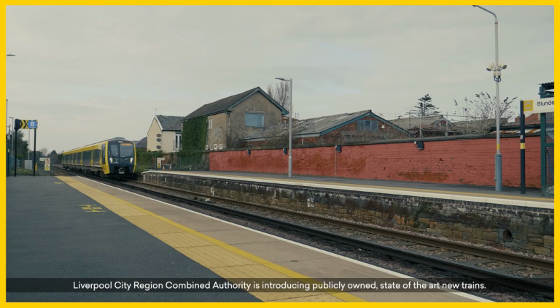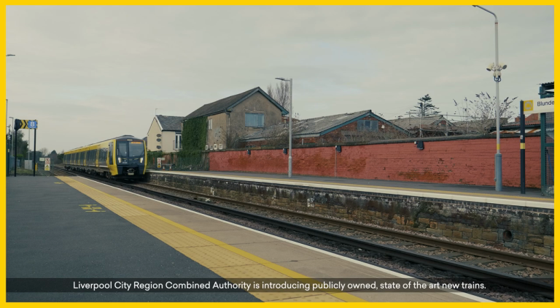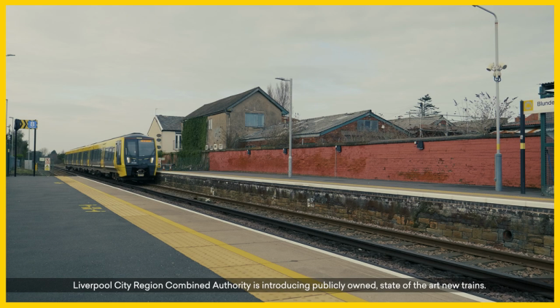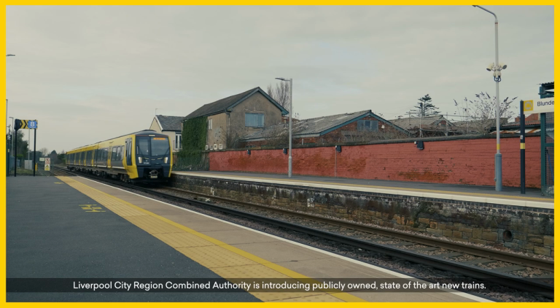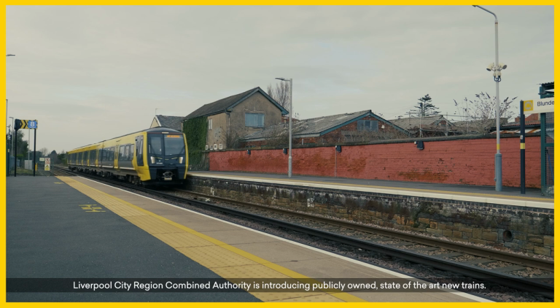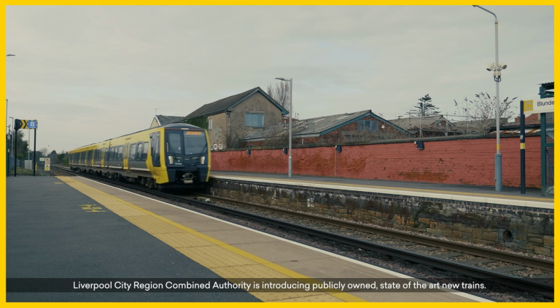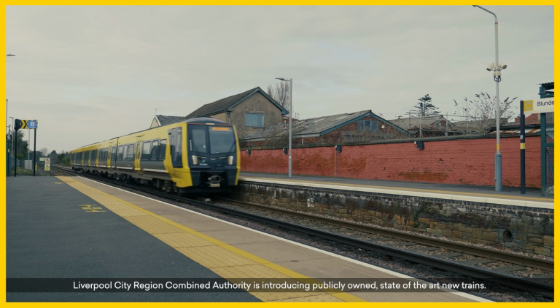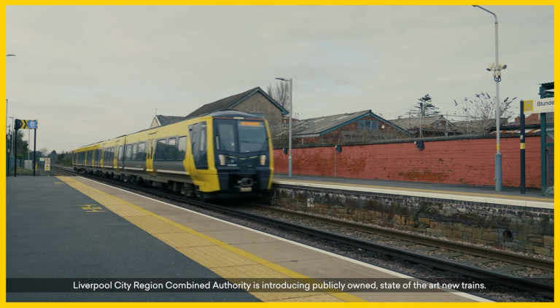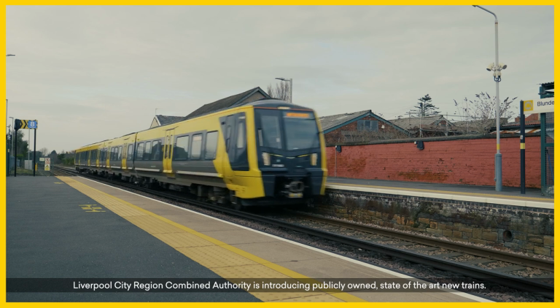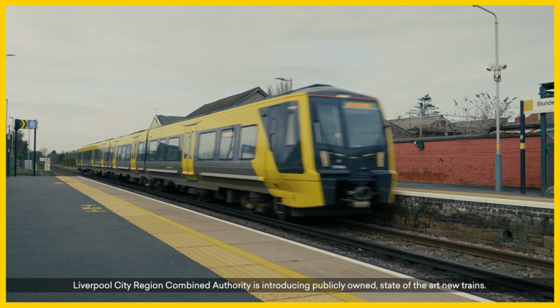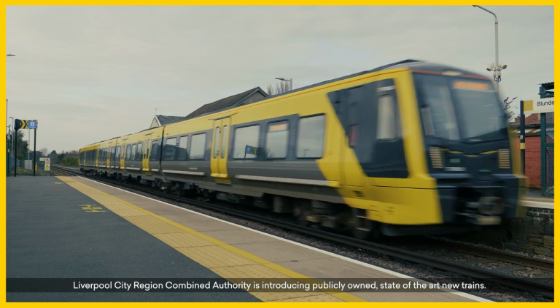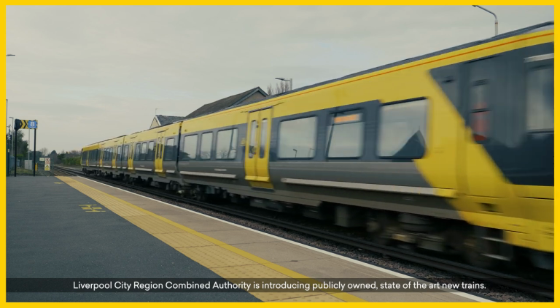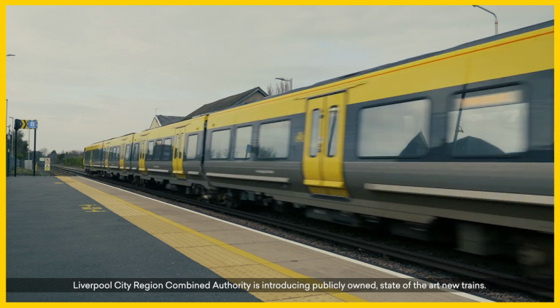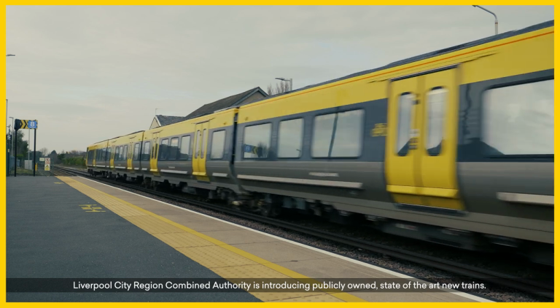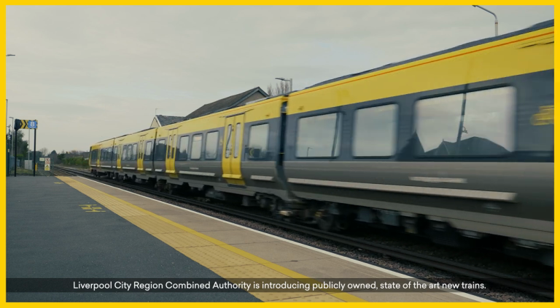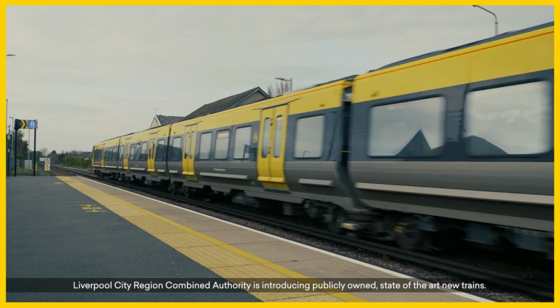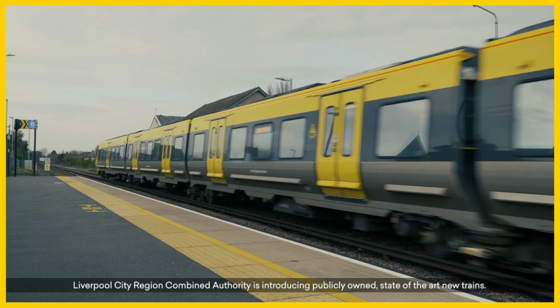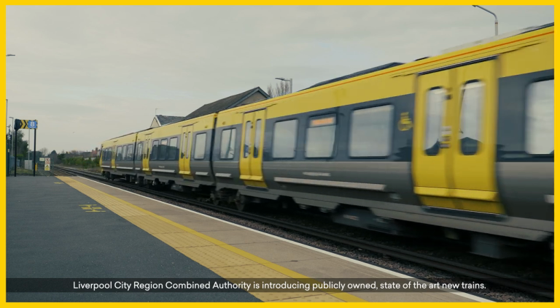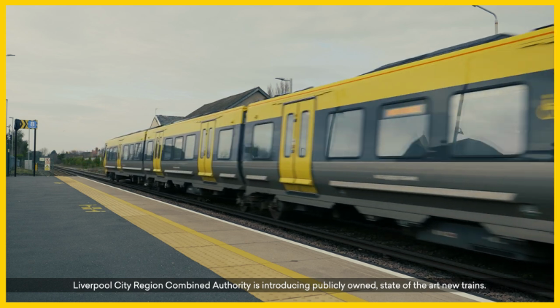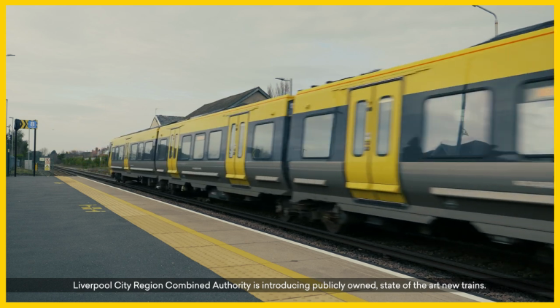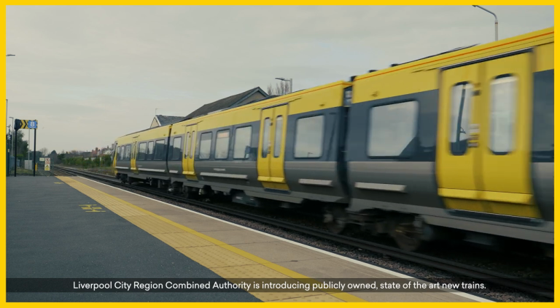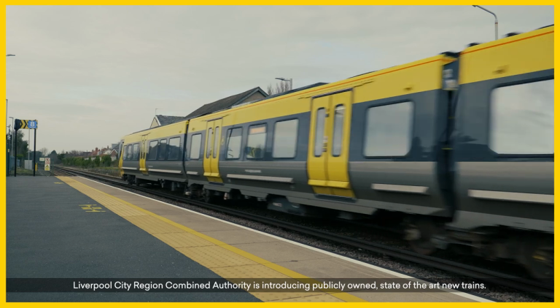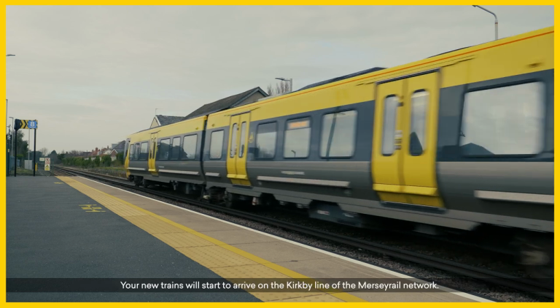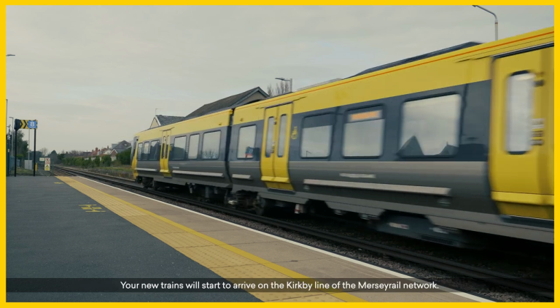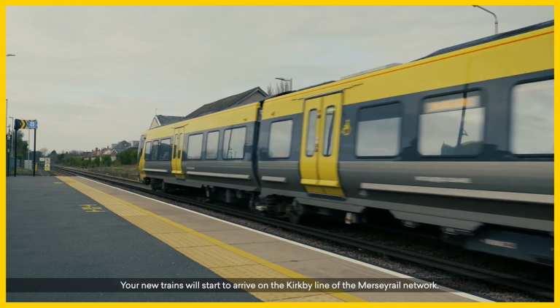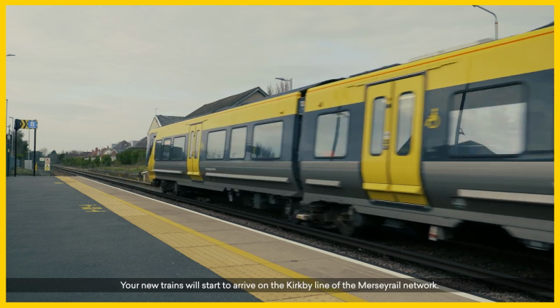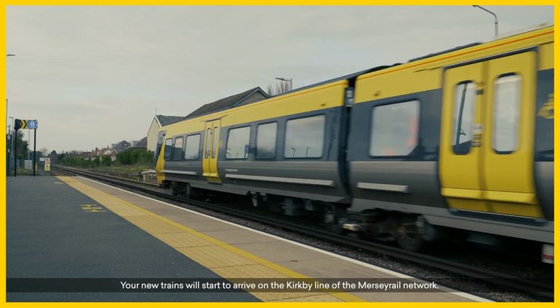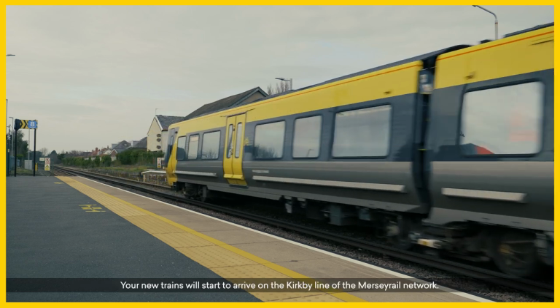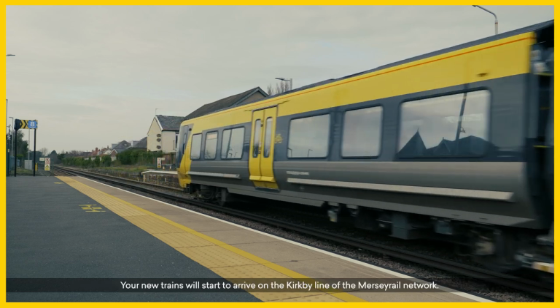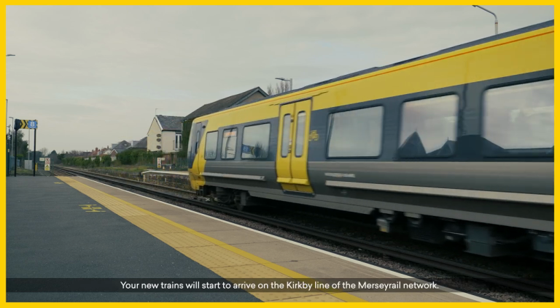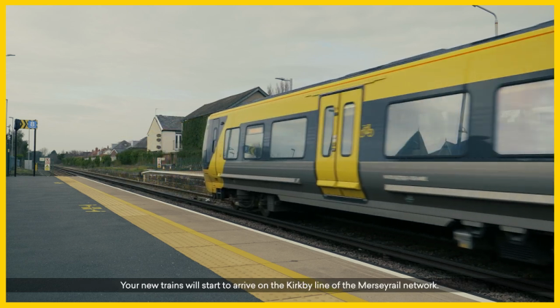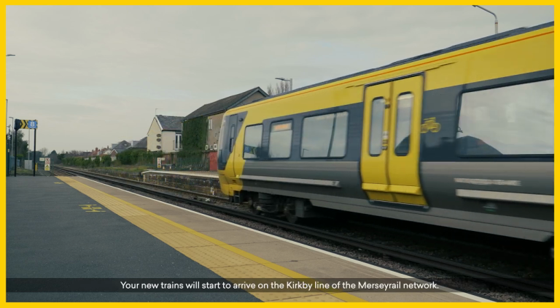Liverpool City Region Combined Authority is introducing publicly owned, state-of-the-art new trains. Your new trains will start to arrive on the Kirby line of the Mersey Rail Network.